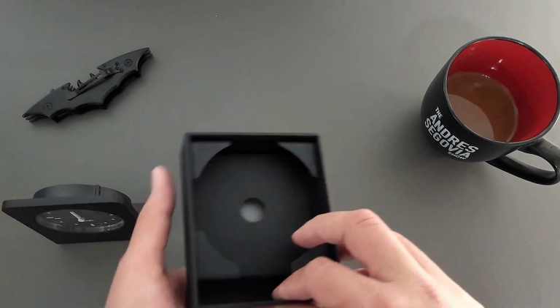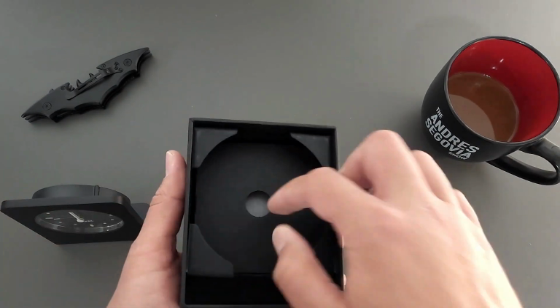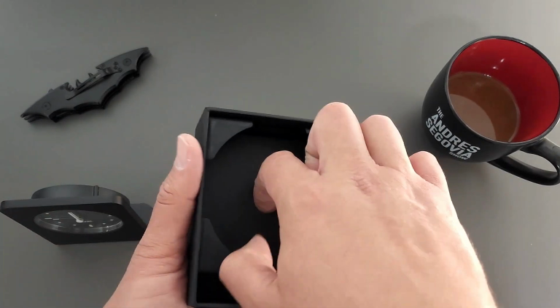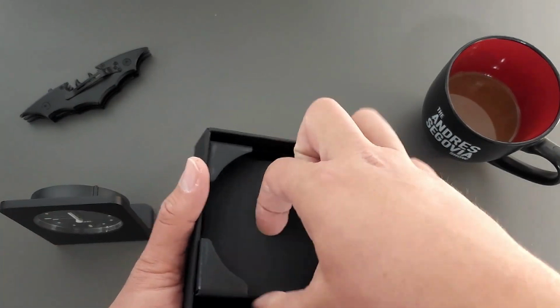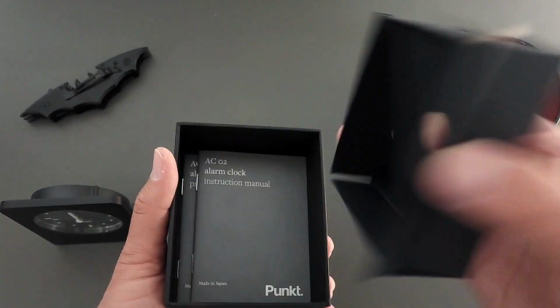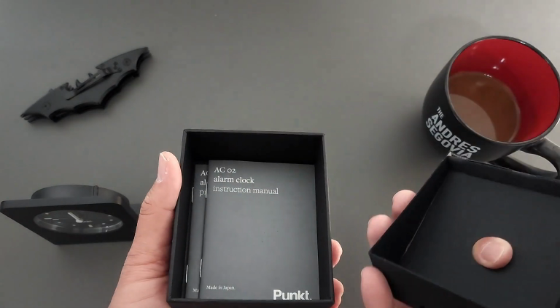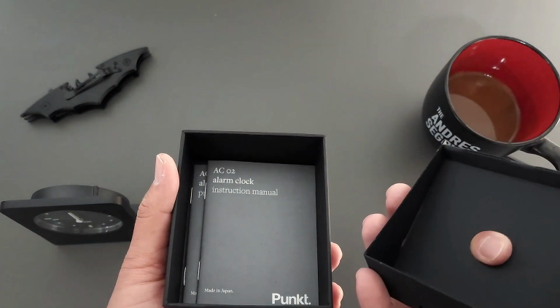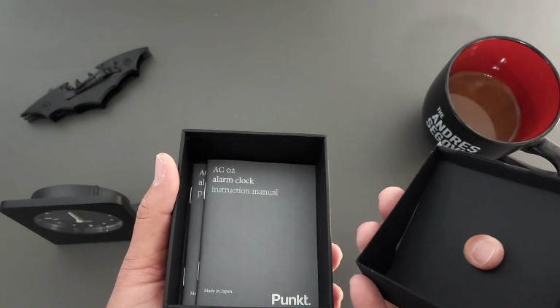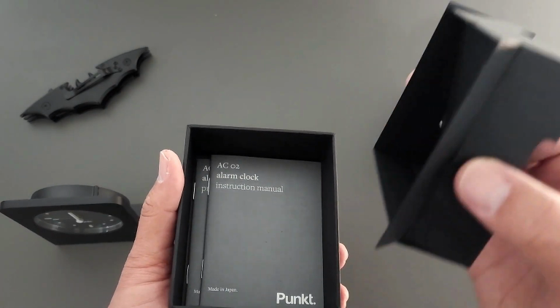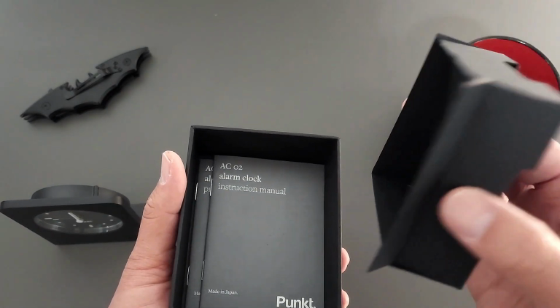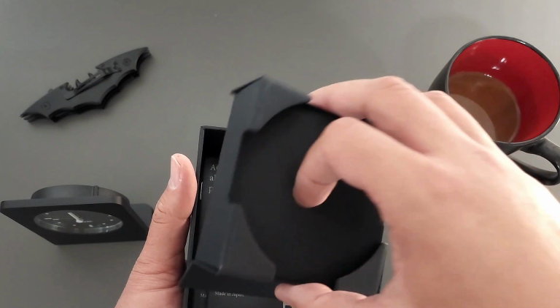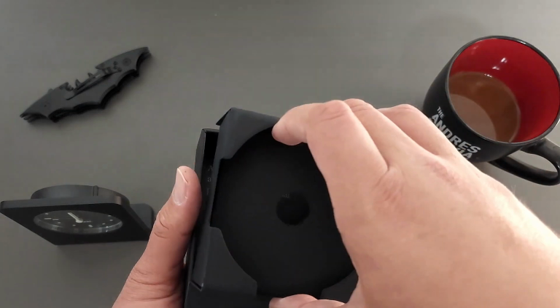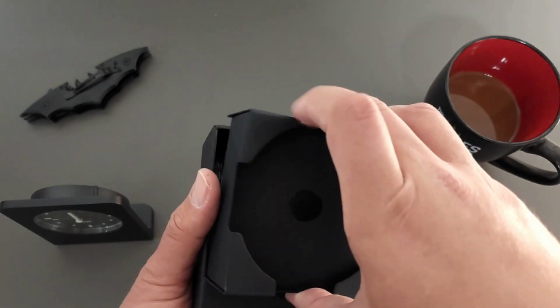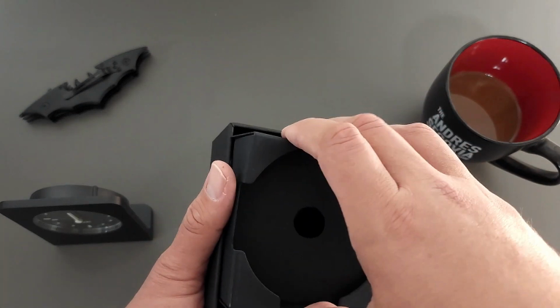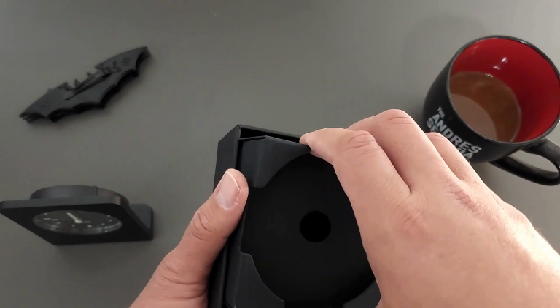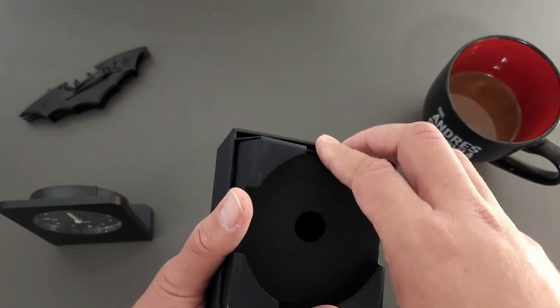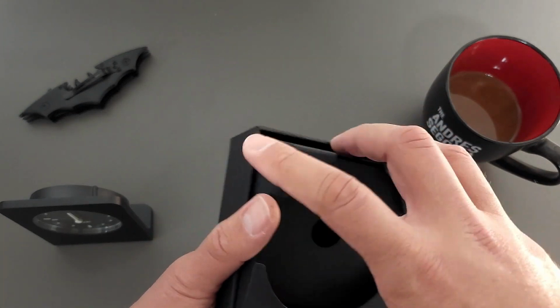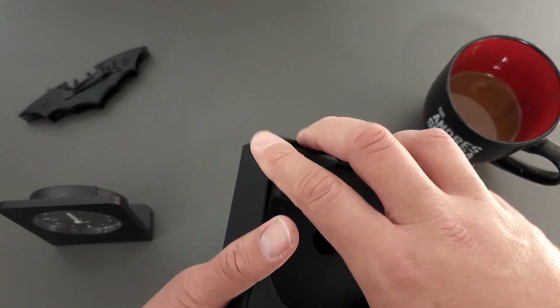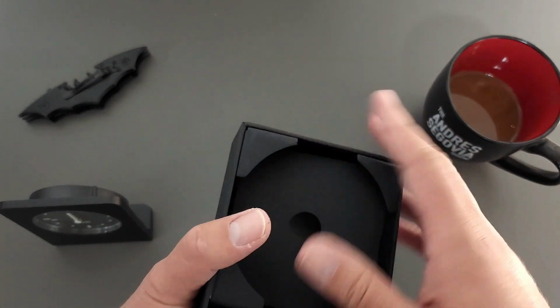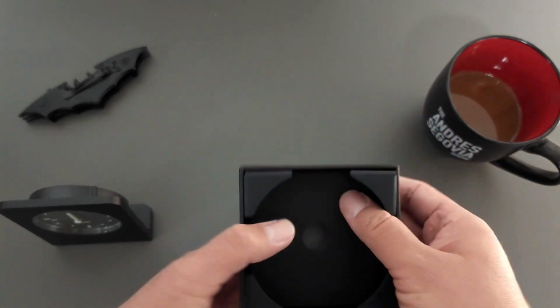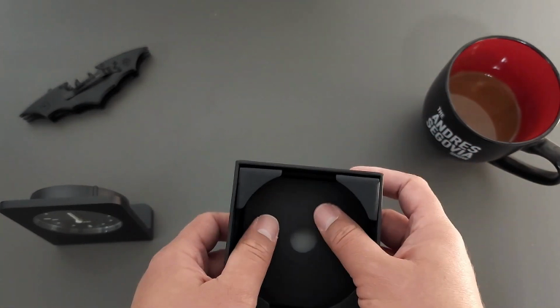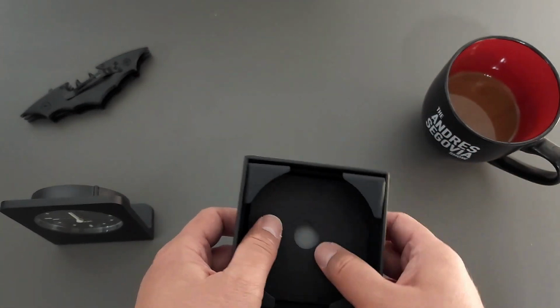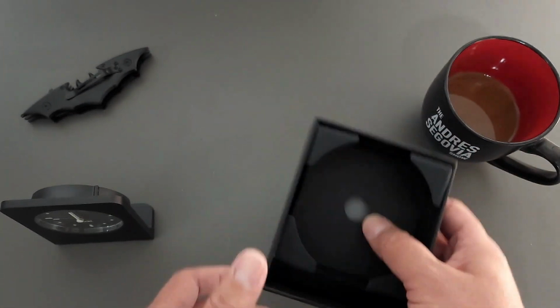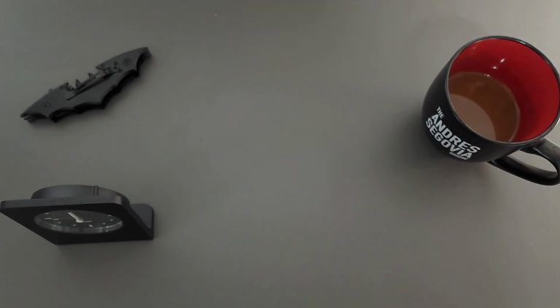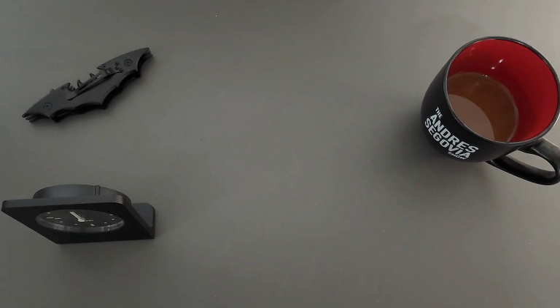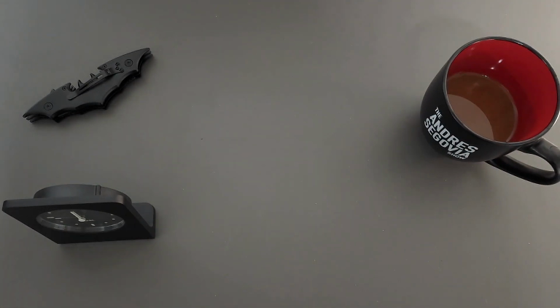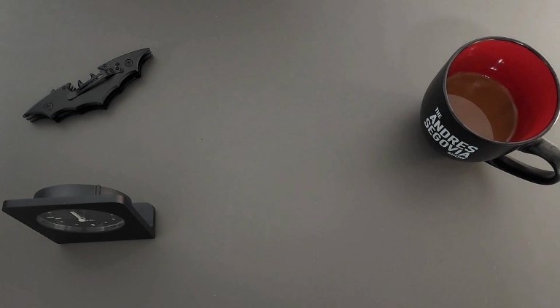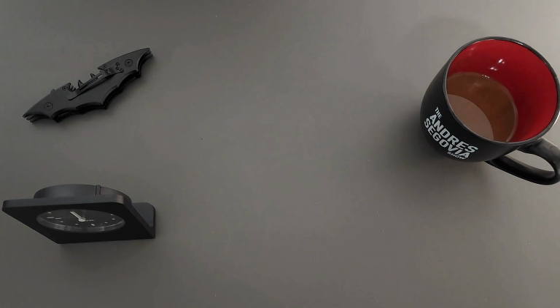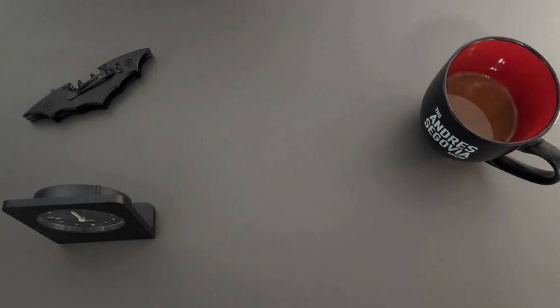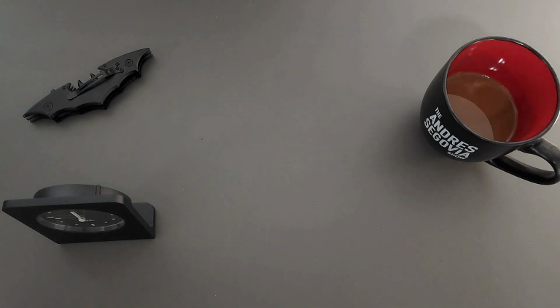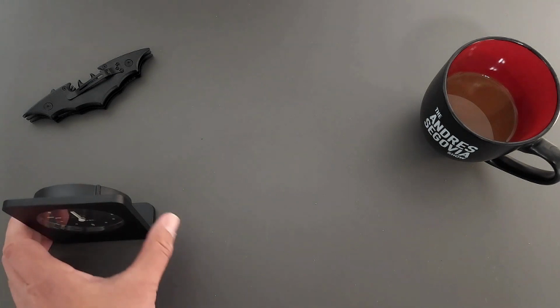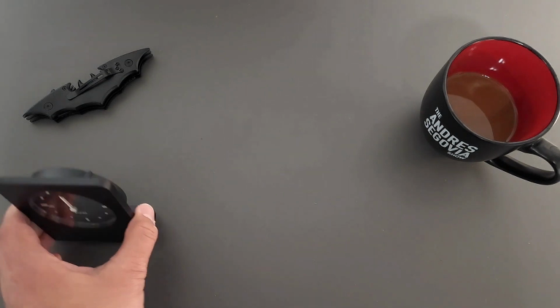Here in the box, manuals are inside. I didn't read them, because as the Tool Man from Home Improvement said, that's just the manufacturer's opinion on what to do.